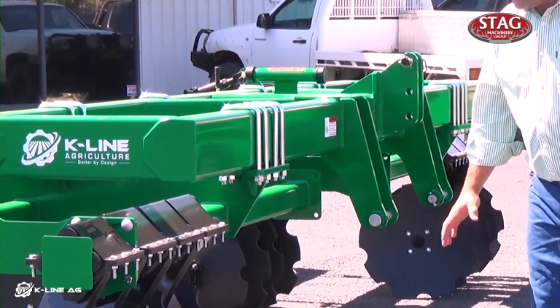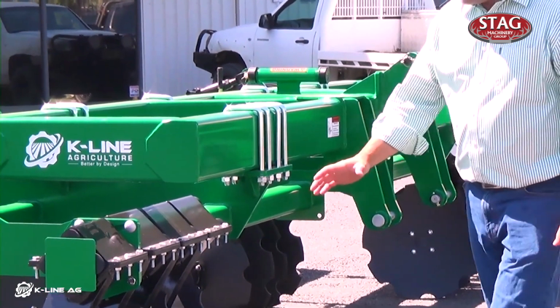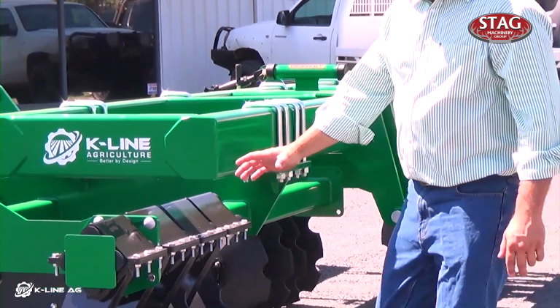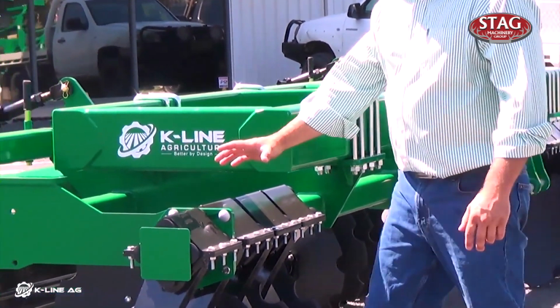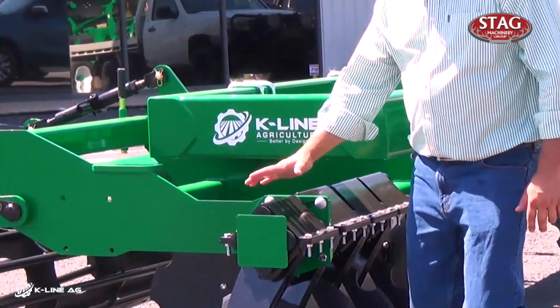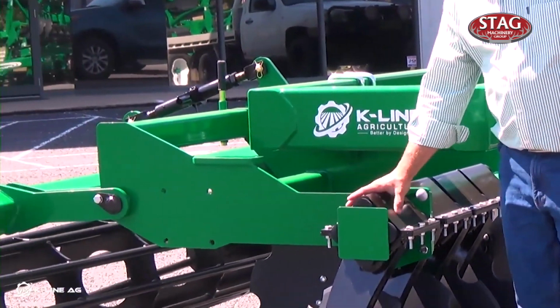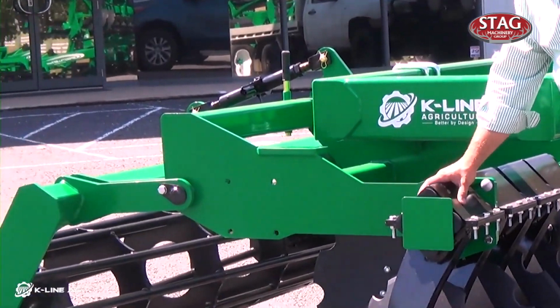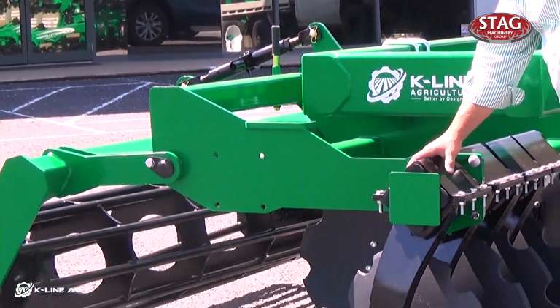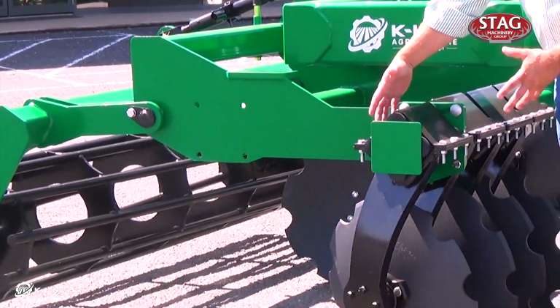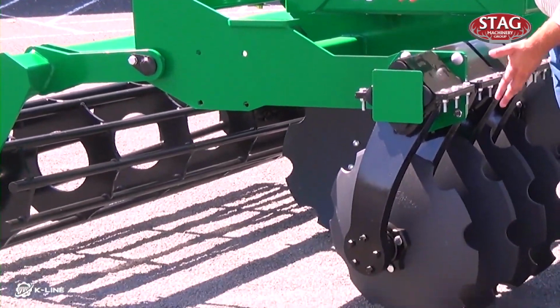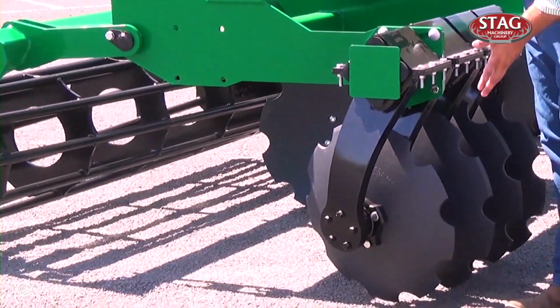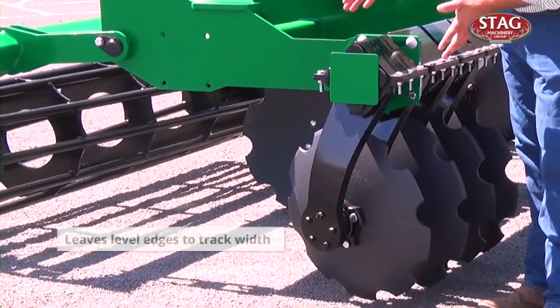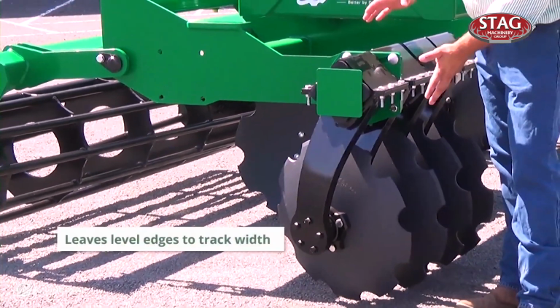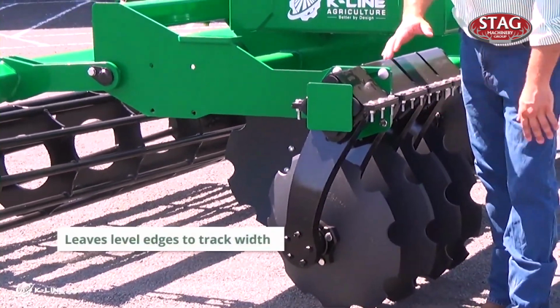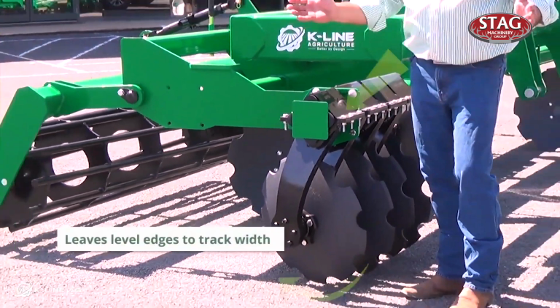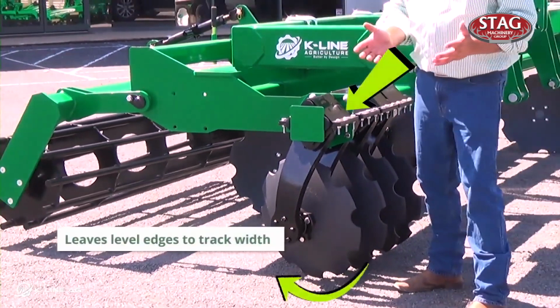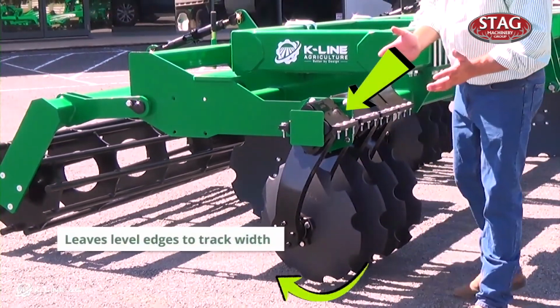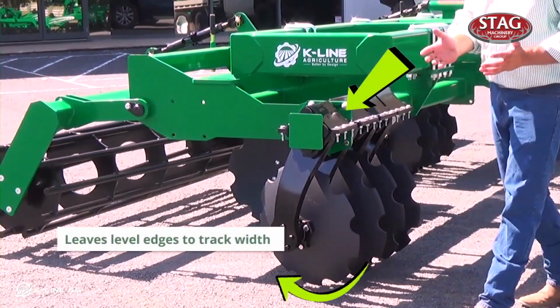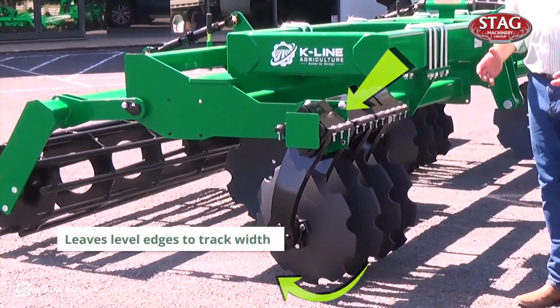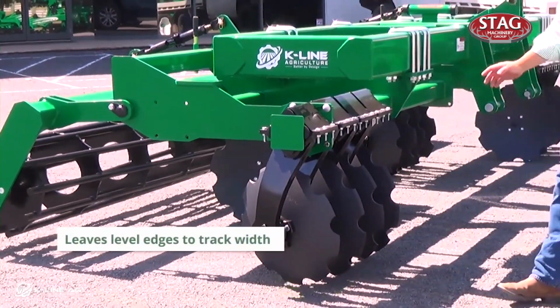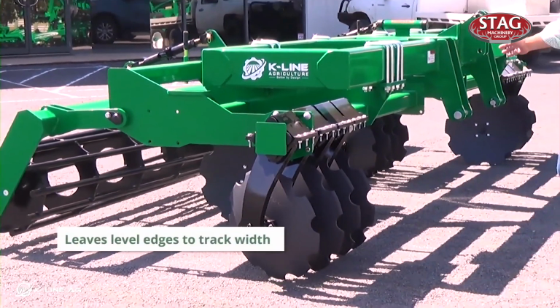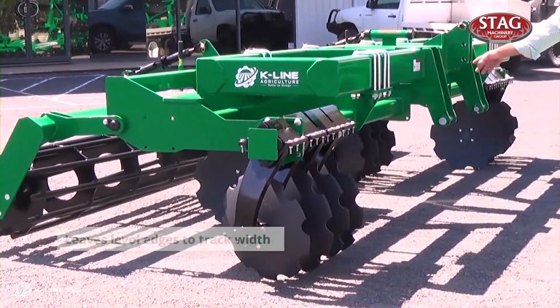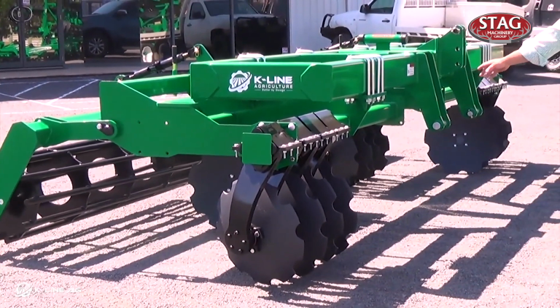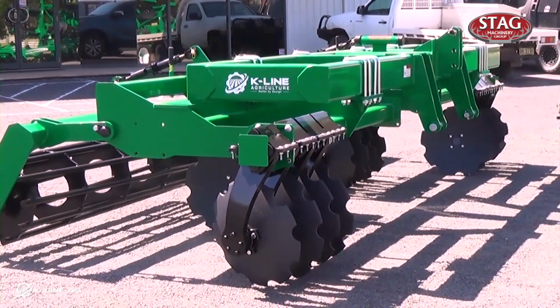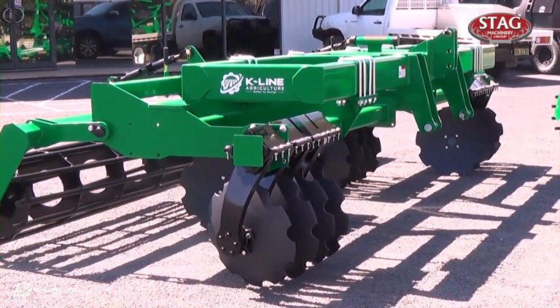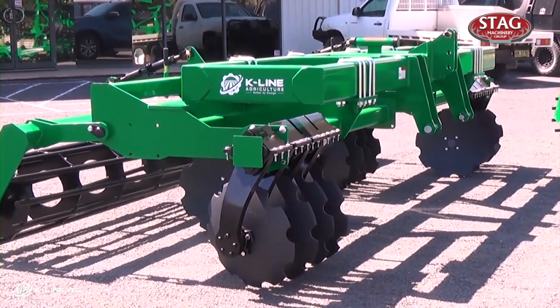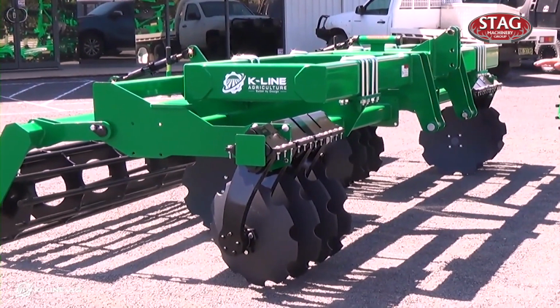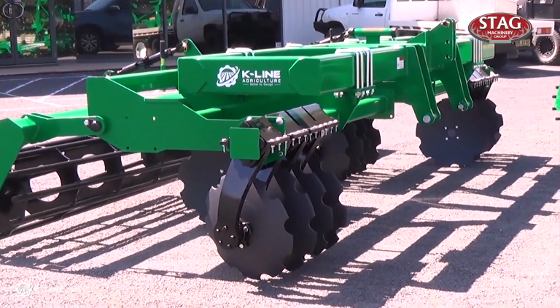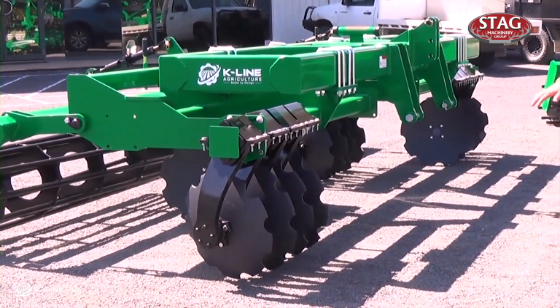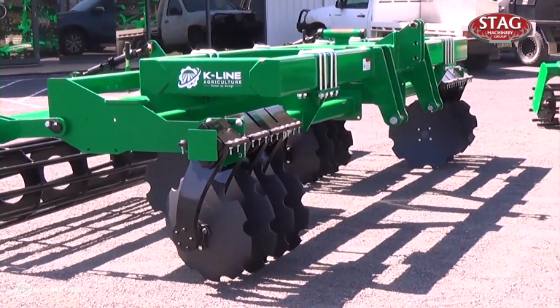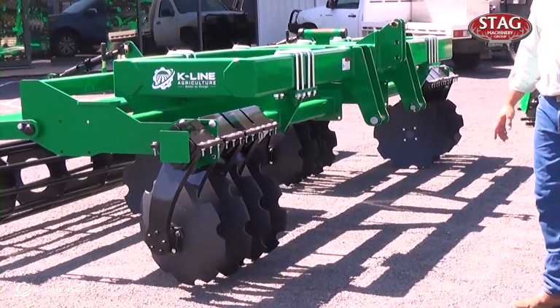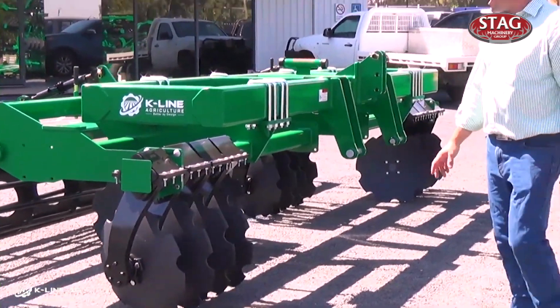You've got an adjustable arm on the end here. It can pivot to feather the edges of your track in and out. You've also got it on the inside as well, so that gives you a nice smooth edge on your track.